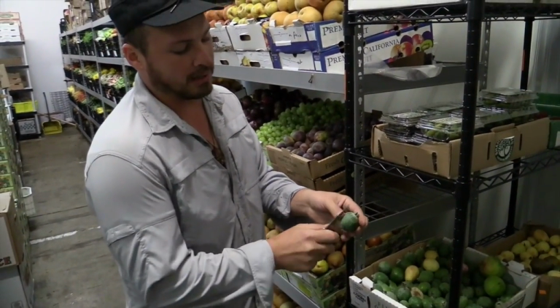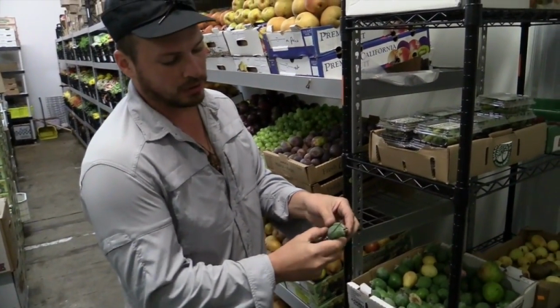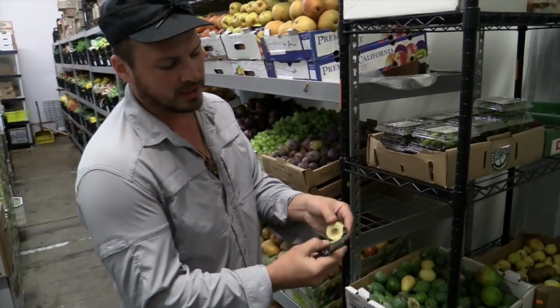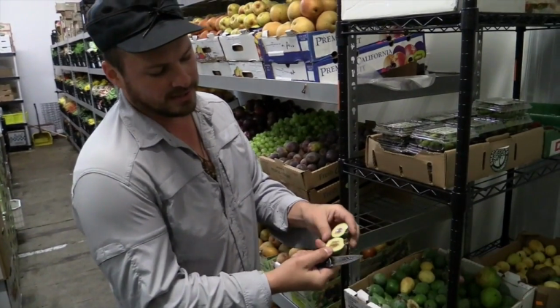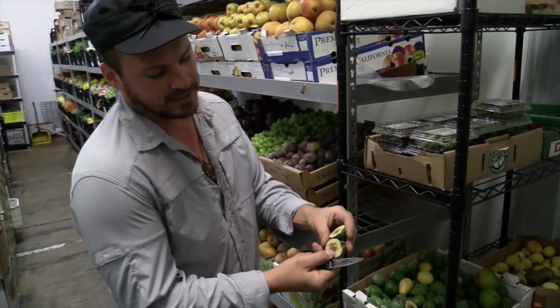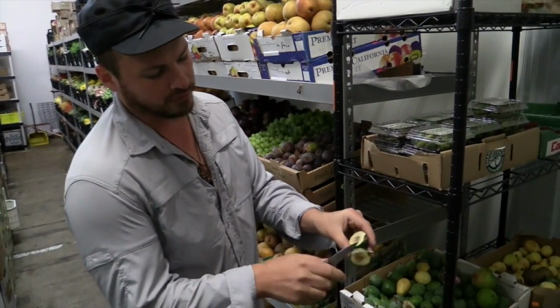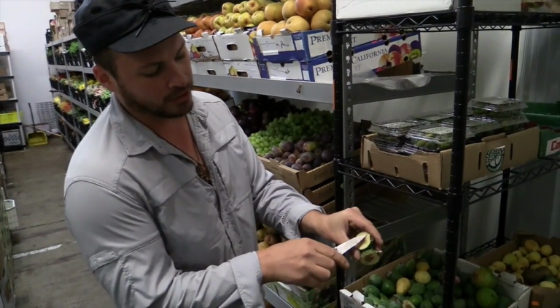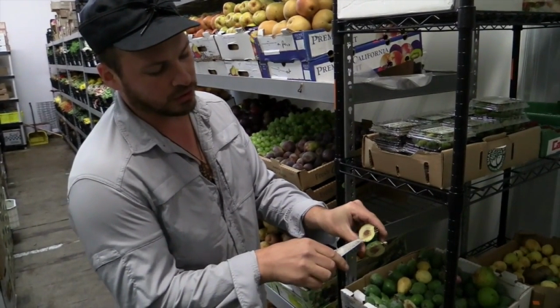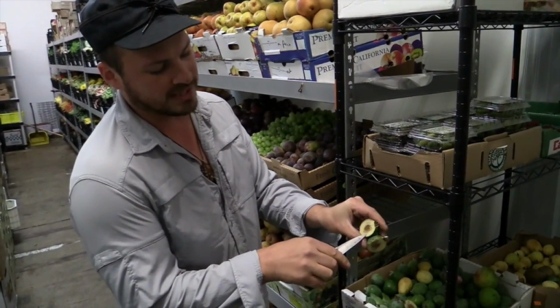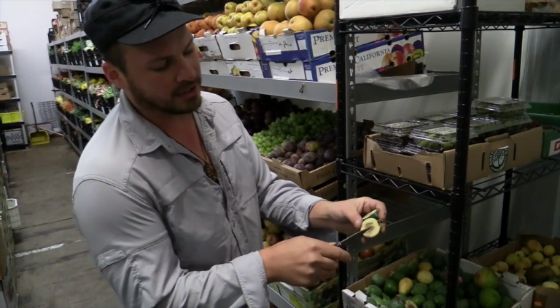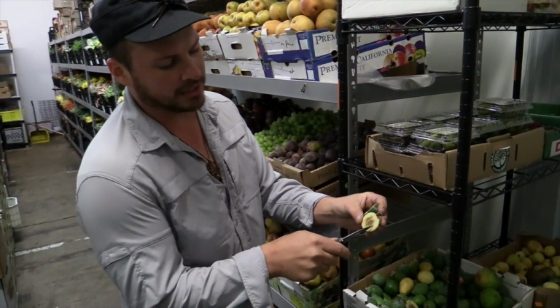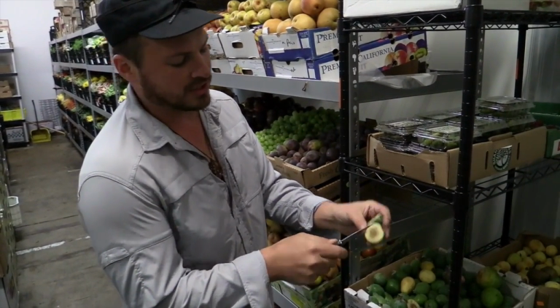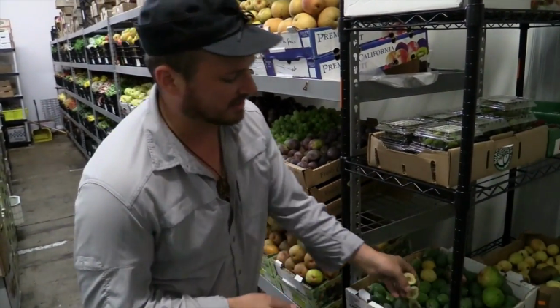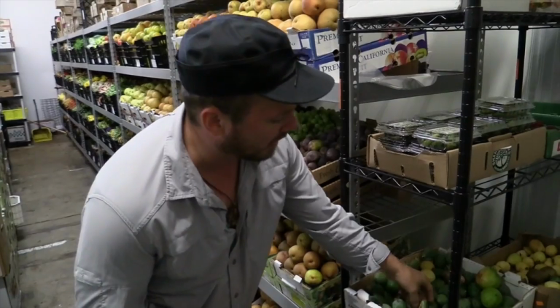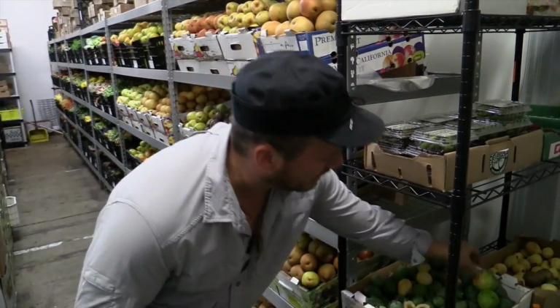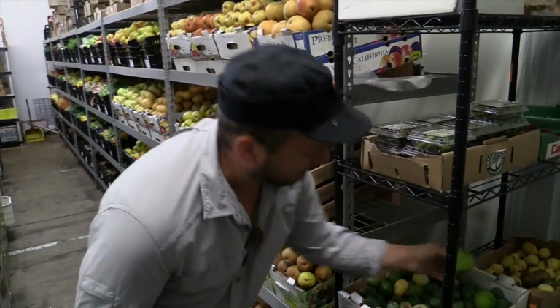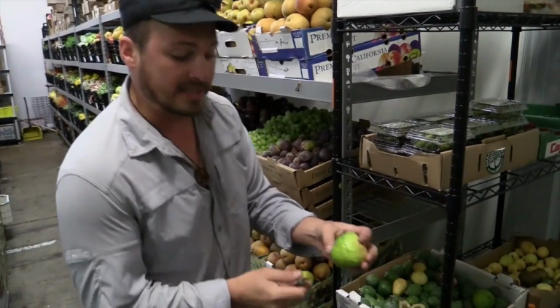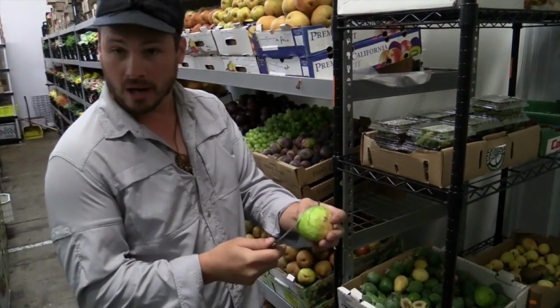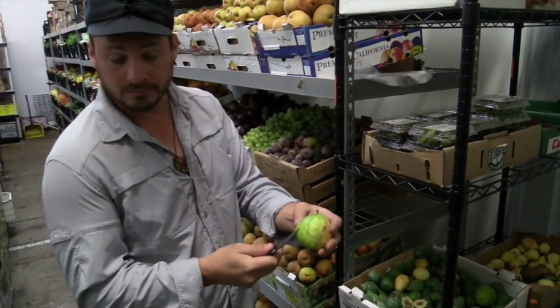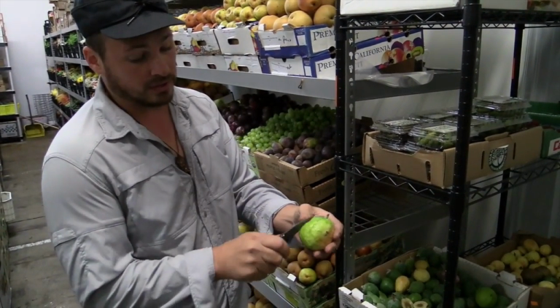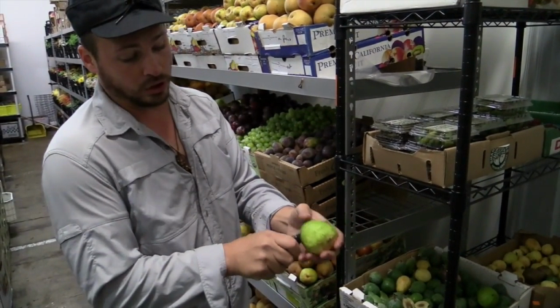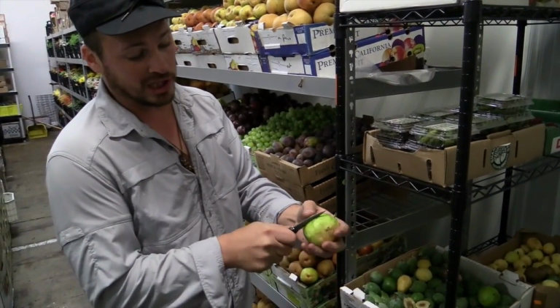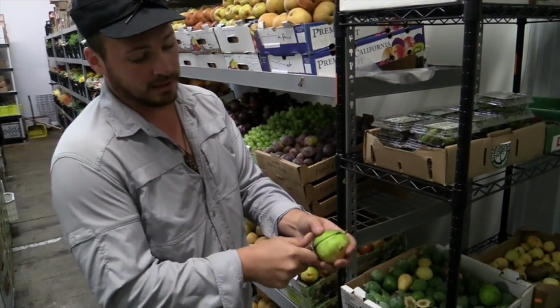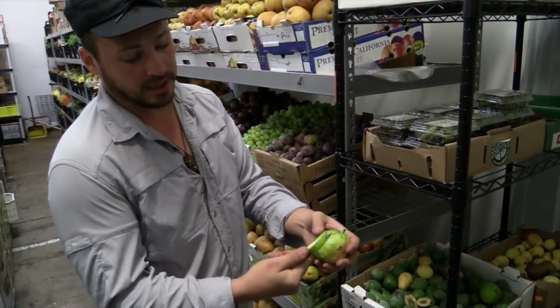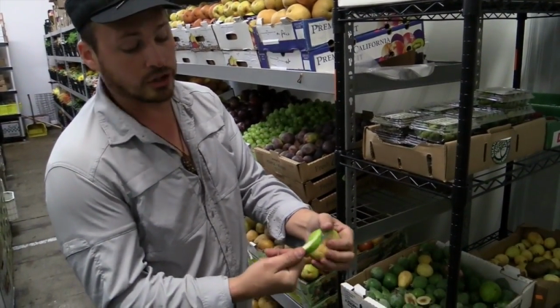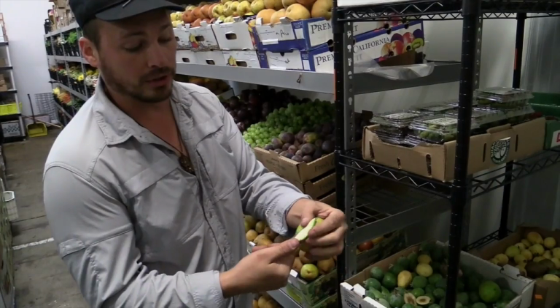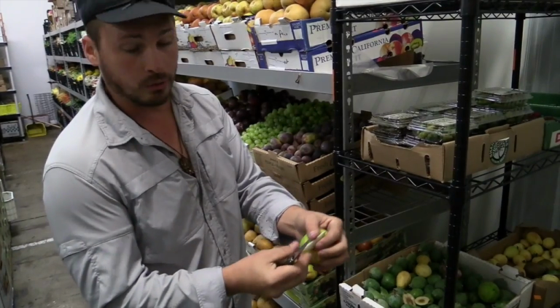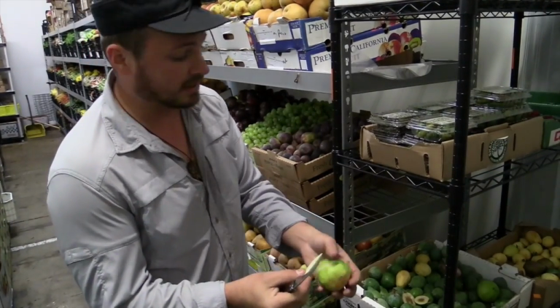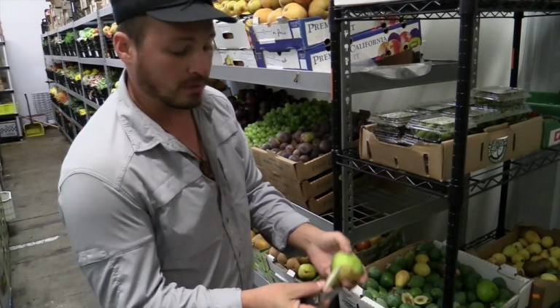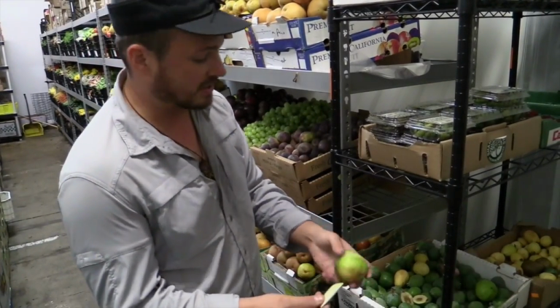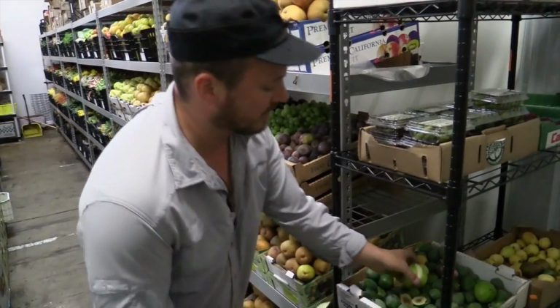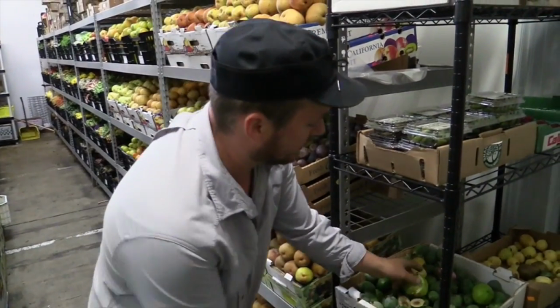This is a pineapple guava — has a texture of a pear. You can eat the whole inside there, not a lot of large seeds like some of the guavas. This is a Thai guava, crunchy, kind of a nice texture, really good aroma to that as well, great for salads and different things.